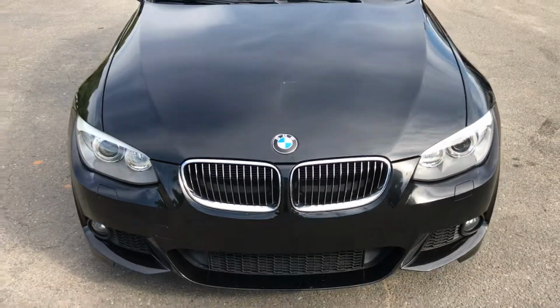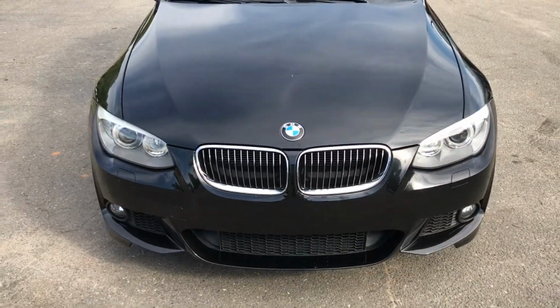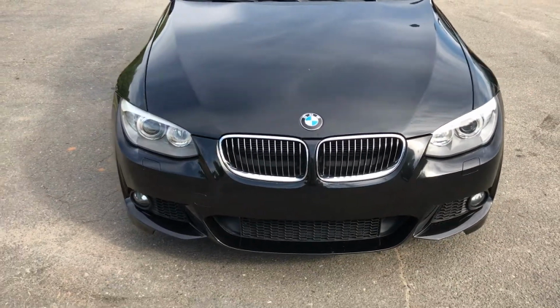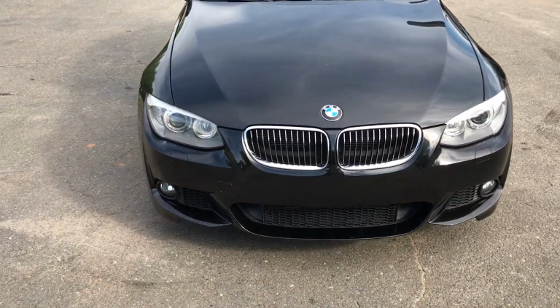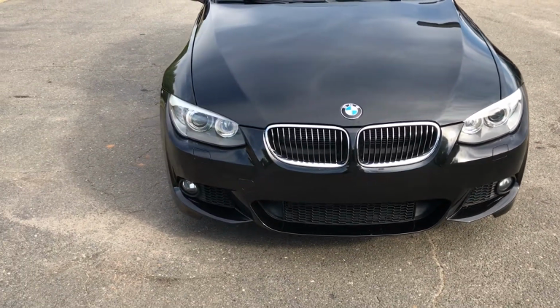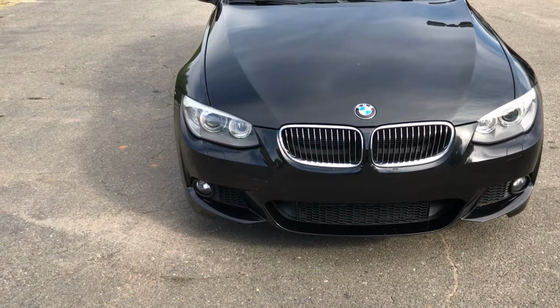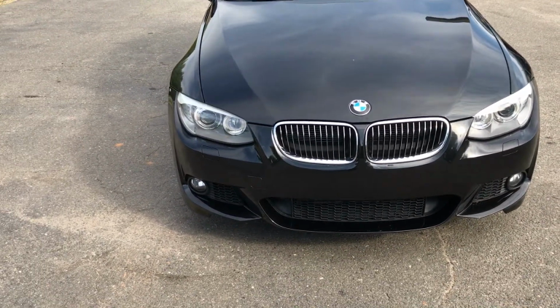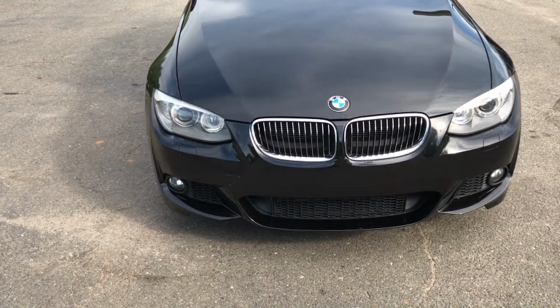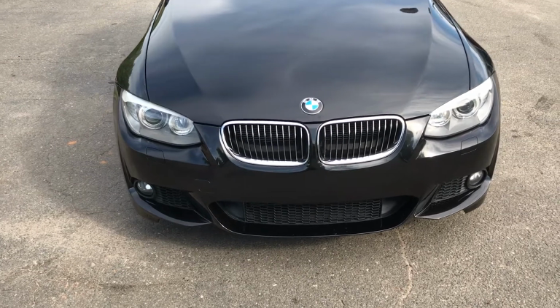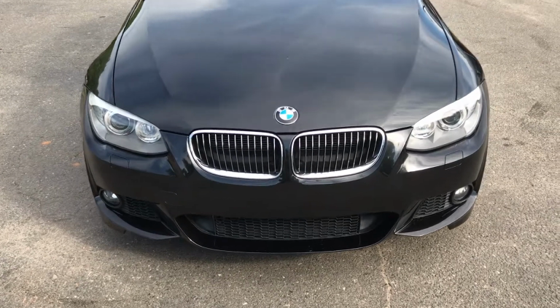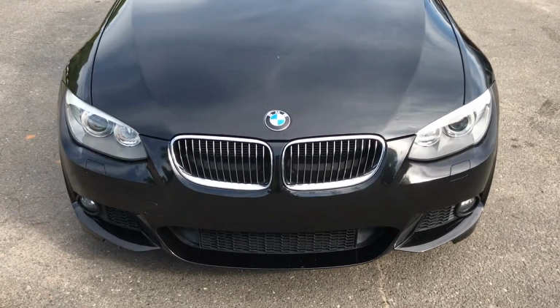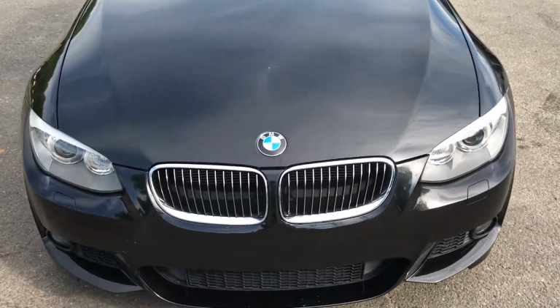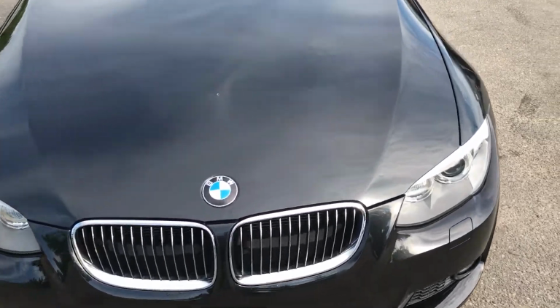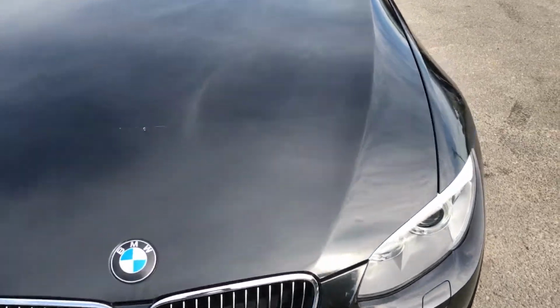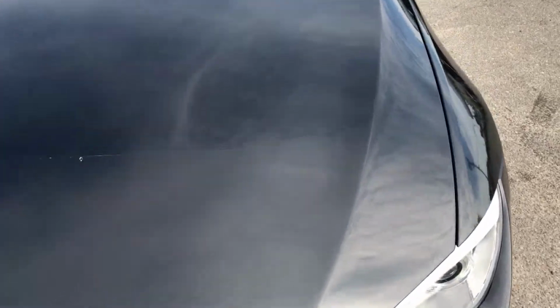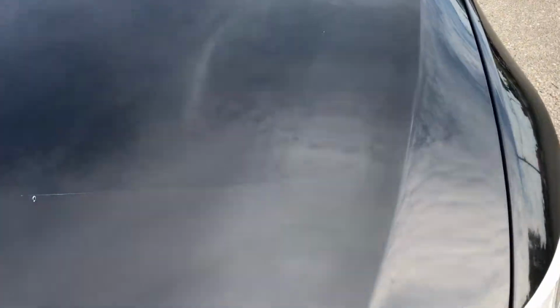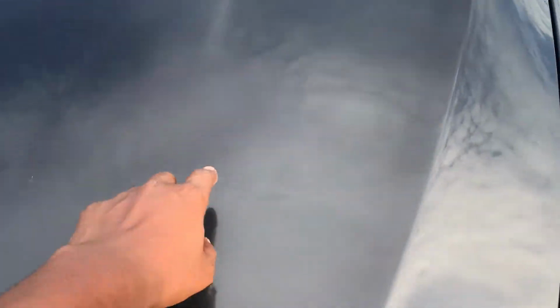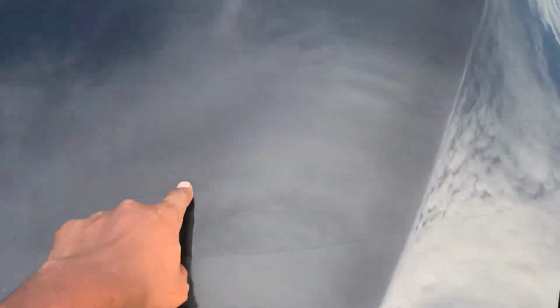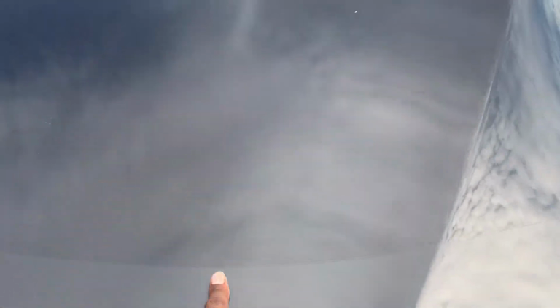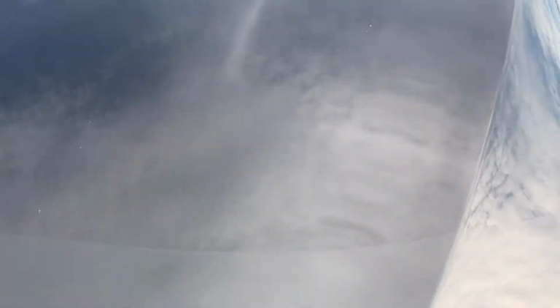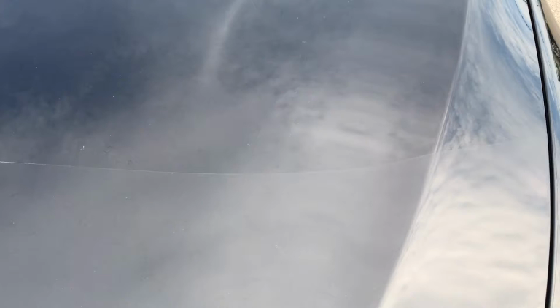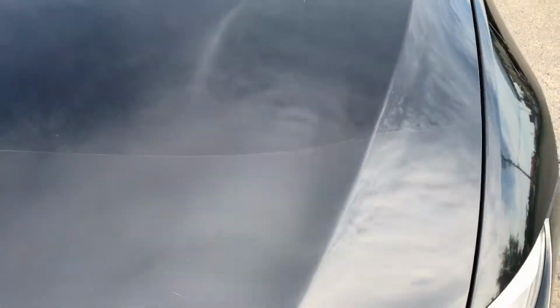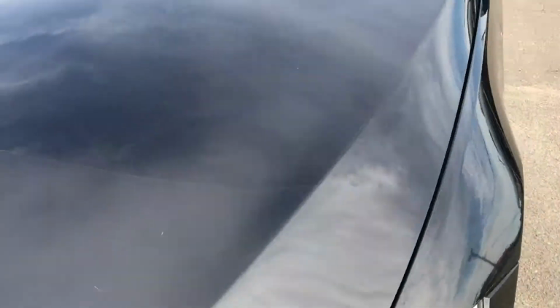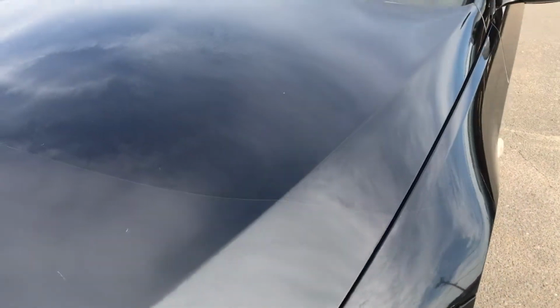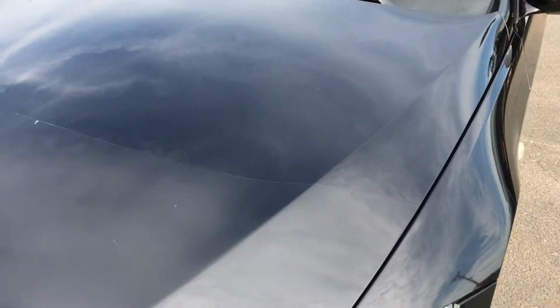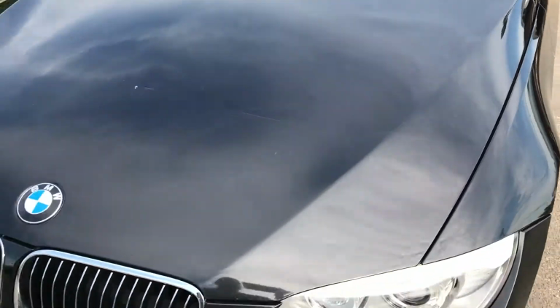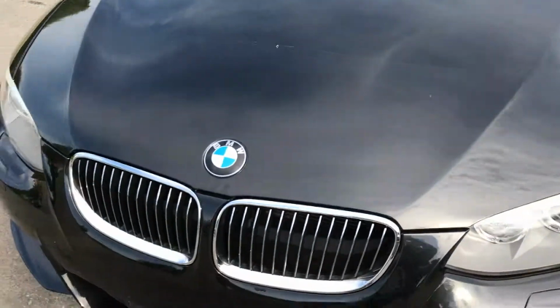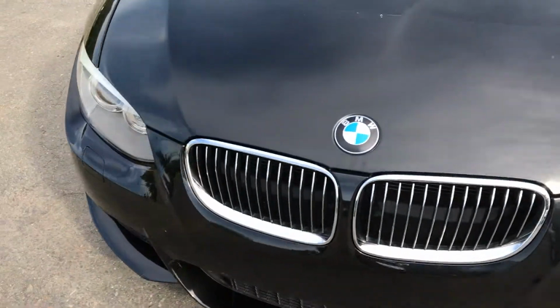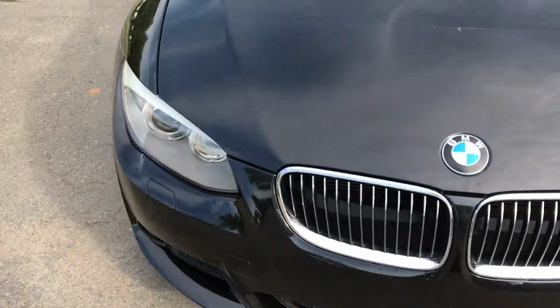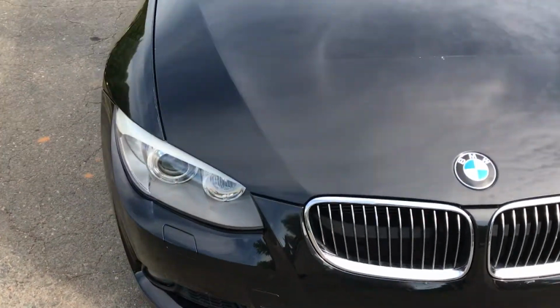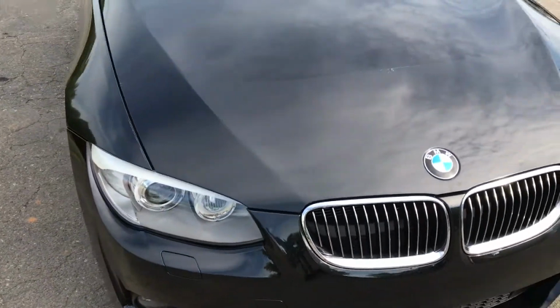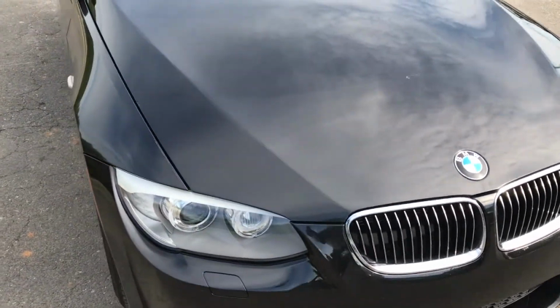Aggressive M Sport package front. And as you can see here, it has the protective clear film on the front of the vehicle. It even wraps around to the fenders.